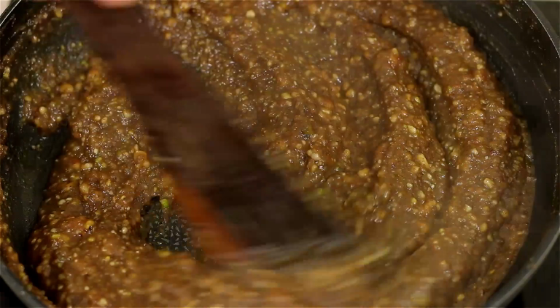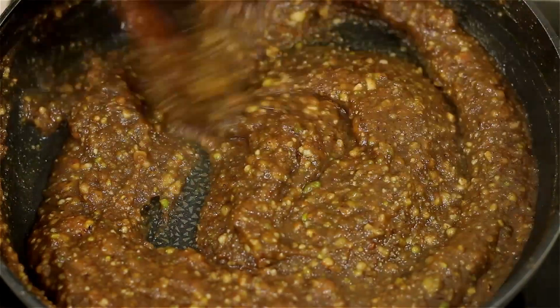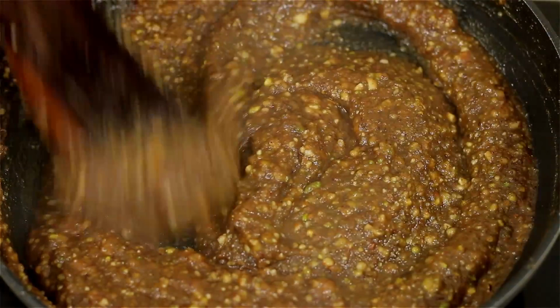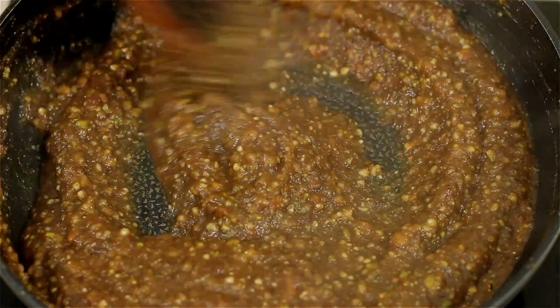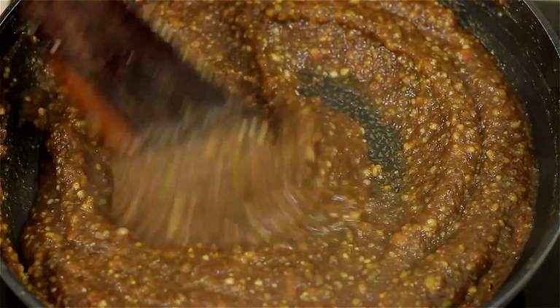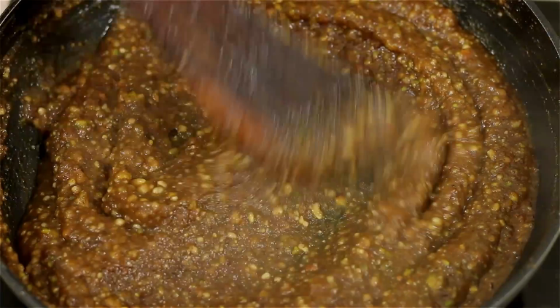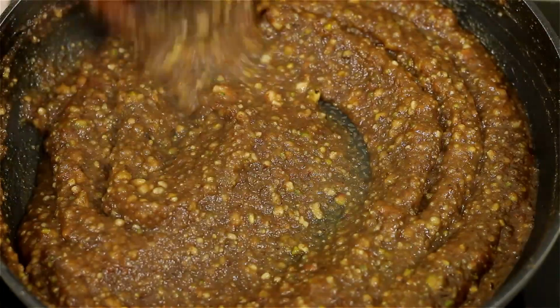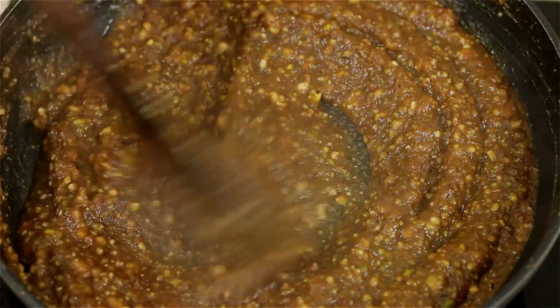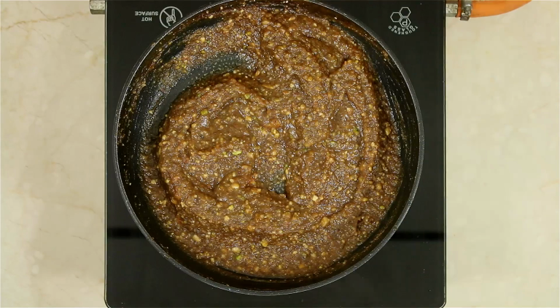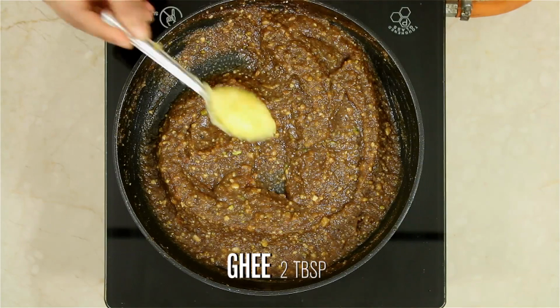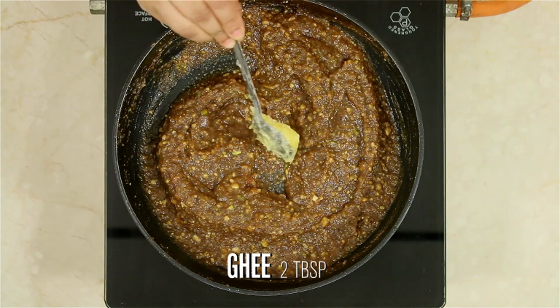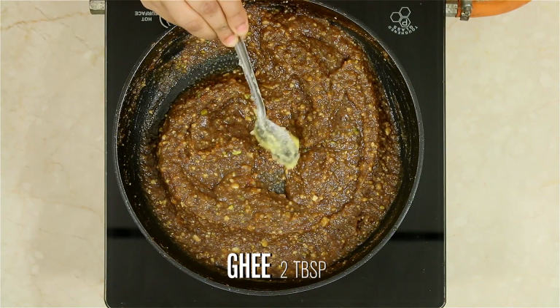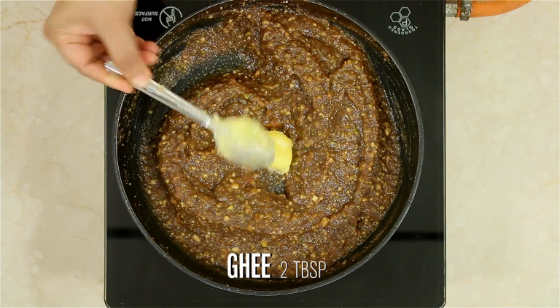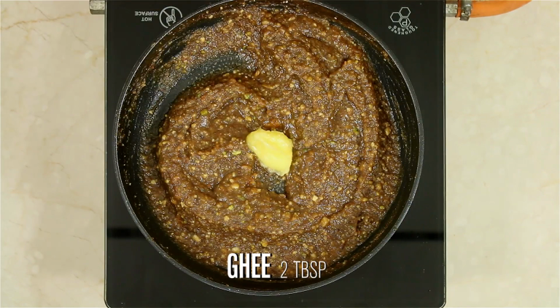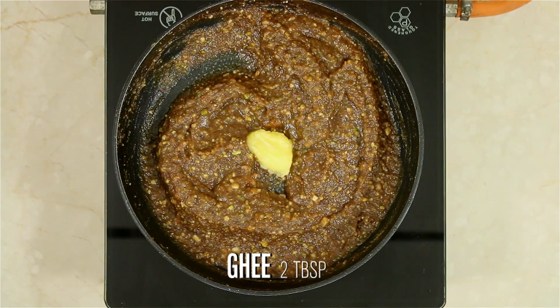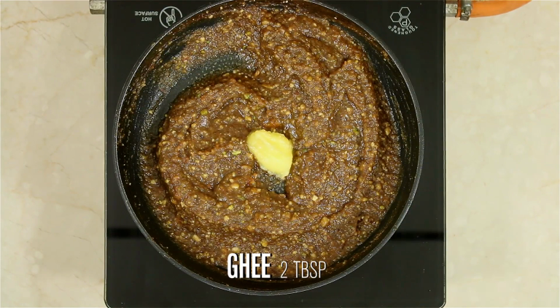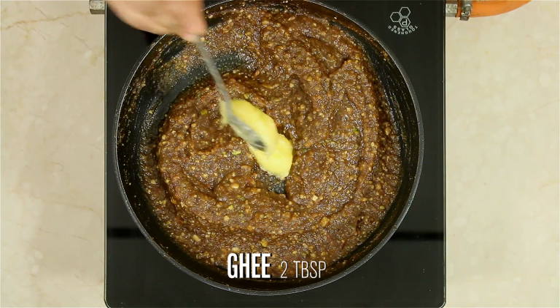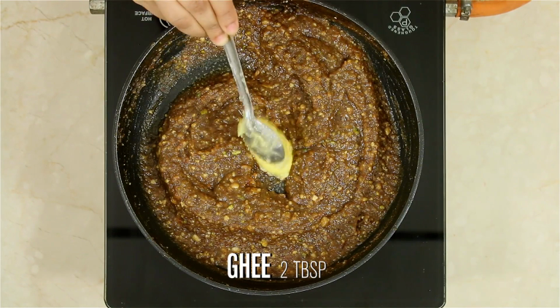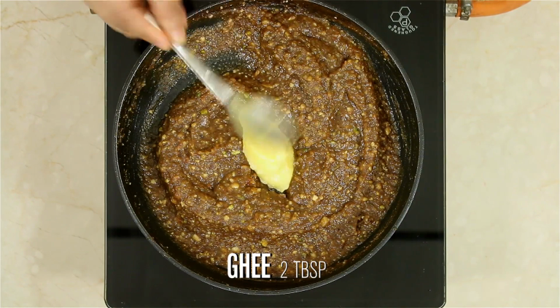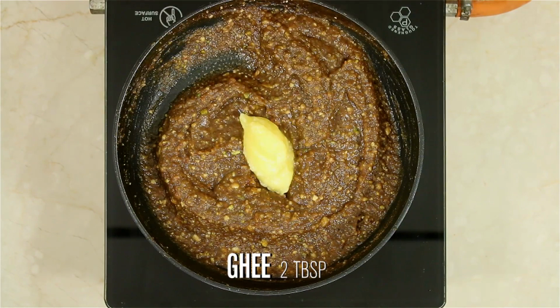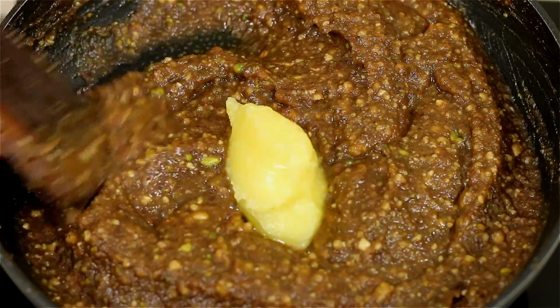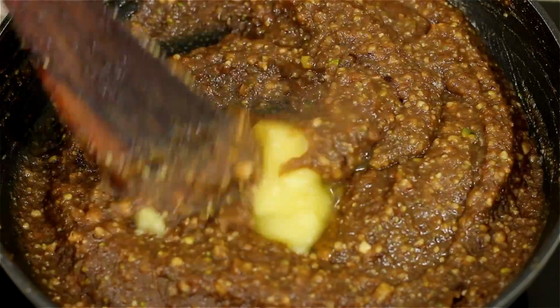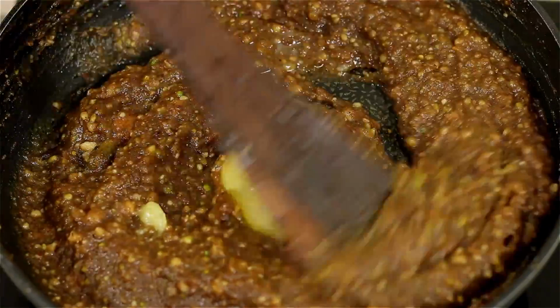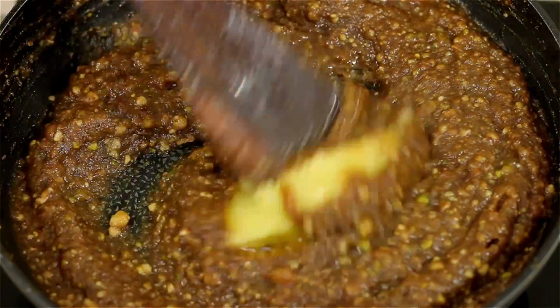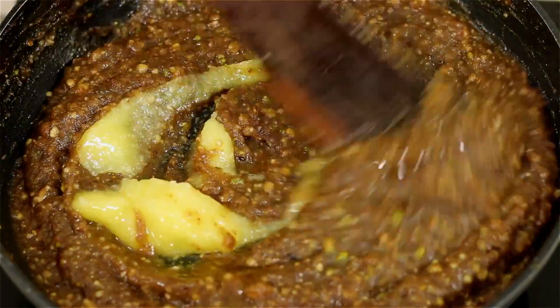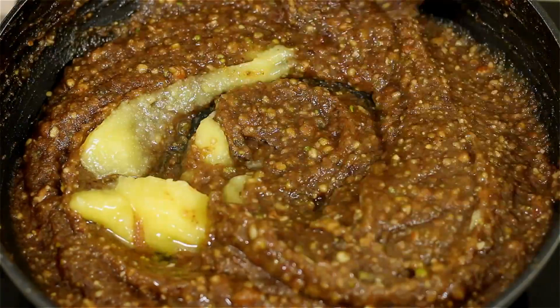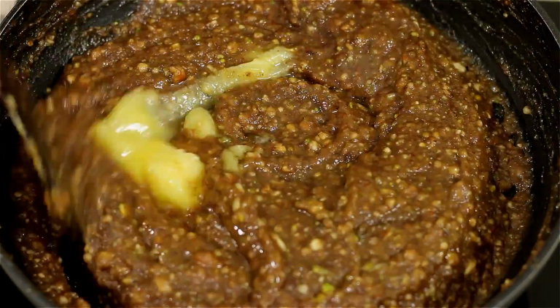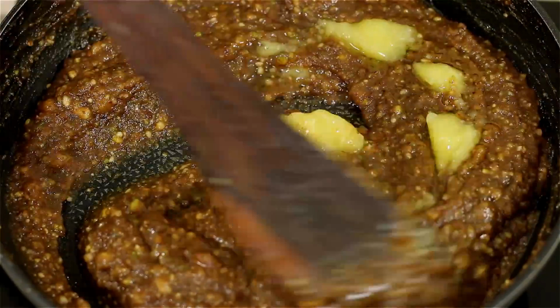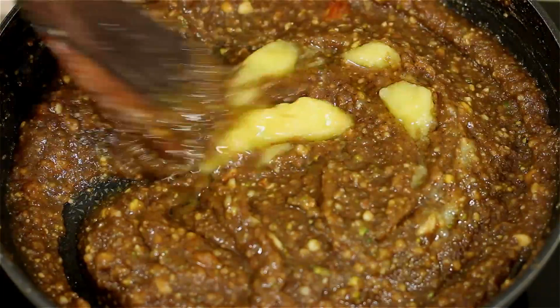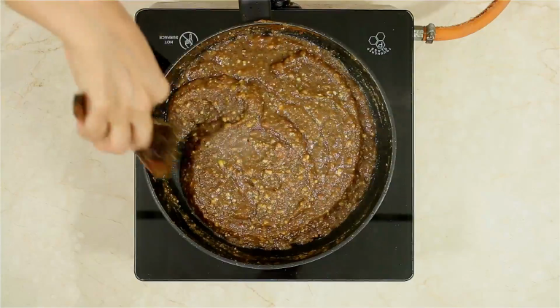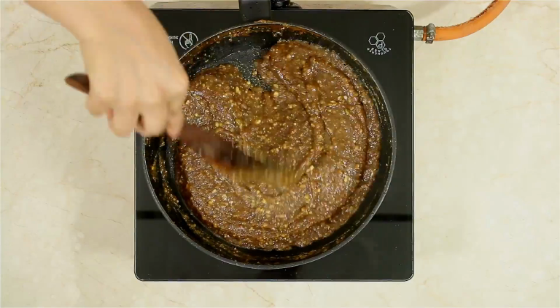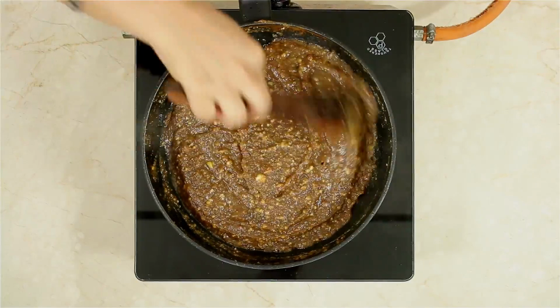The halwa is coming along beautifully. You can see it has thickened. I am going to add 2 tbsp of ghee. Continue to stir it till it forms a nice thick mass and all the excess moisture is evaporated.